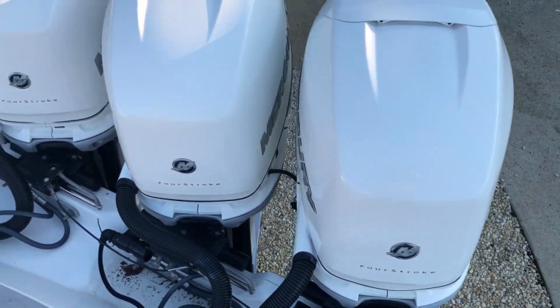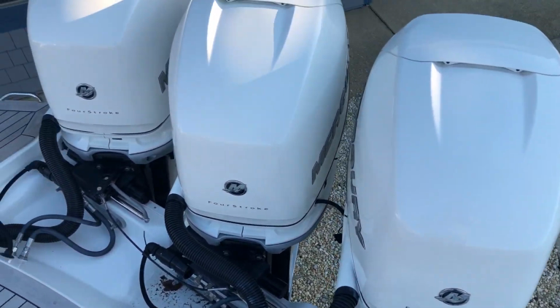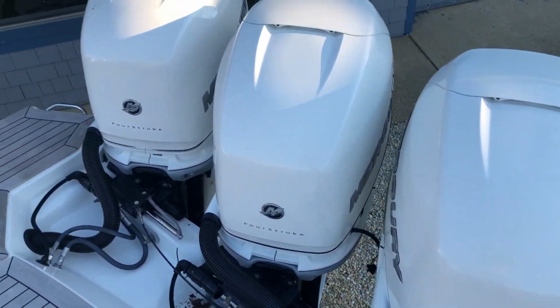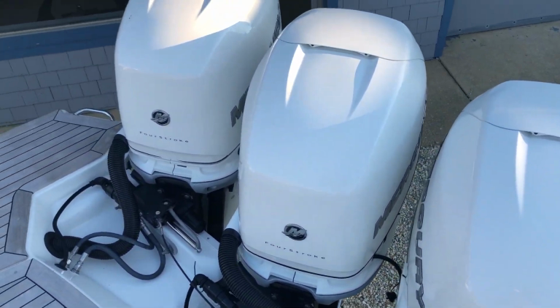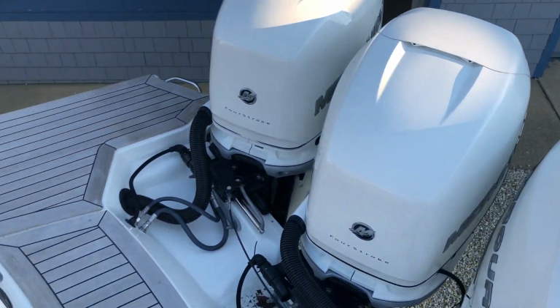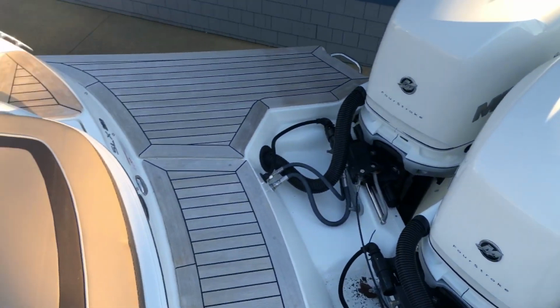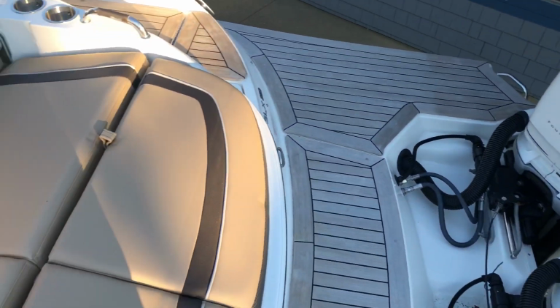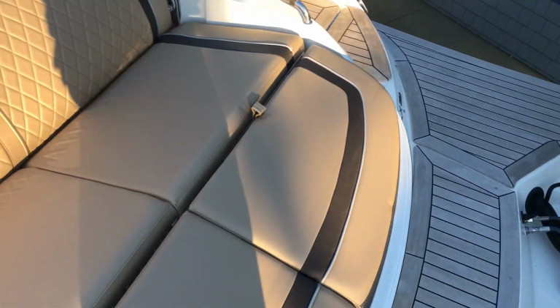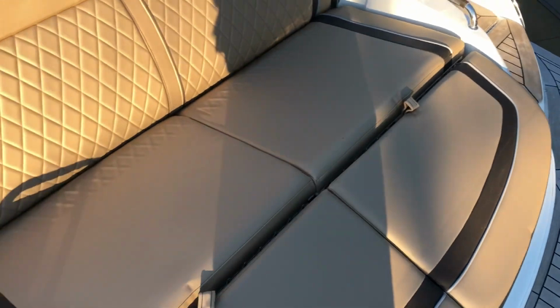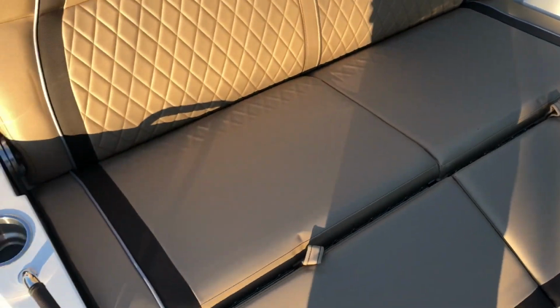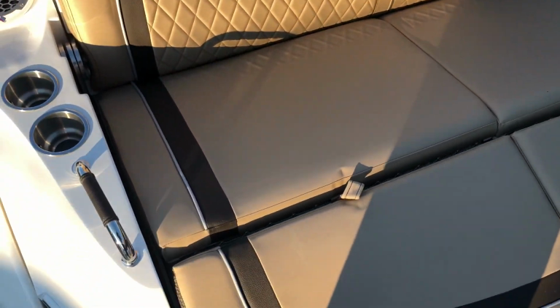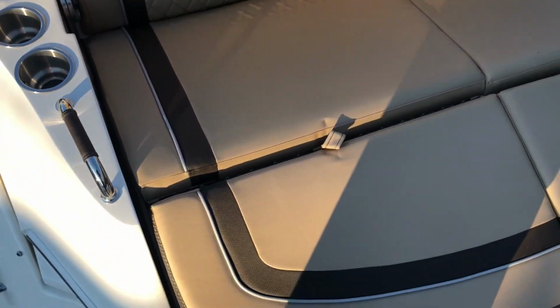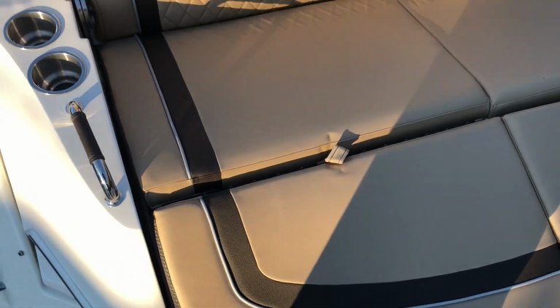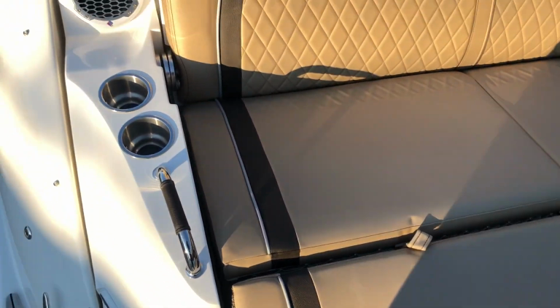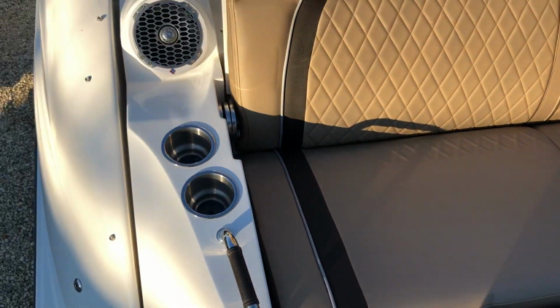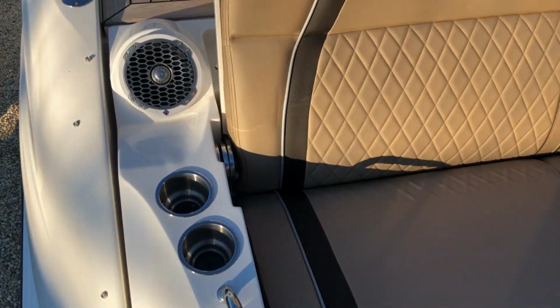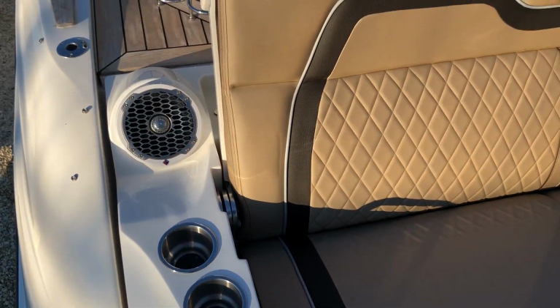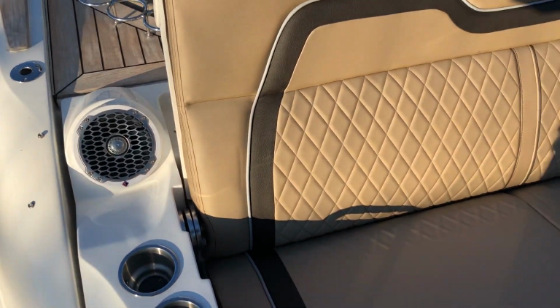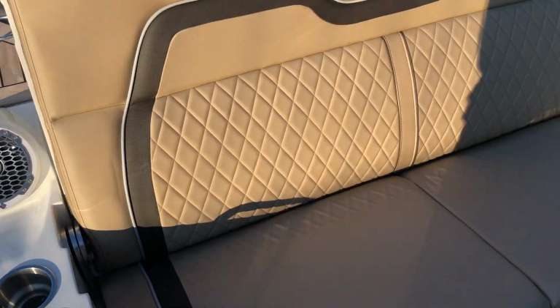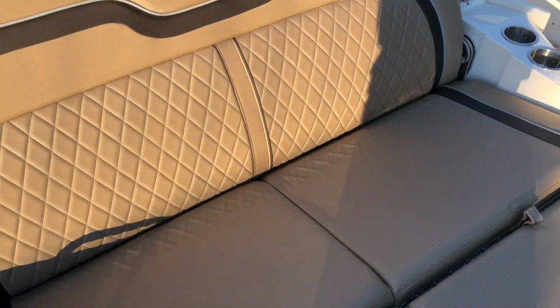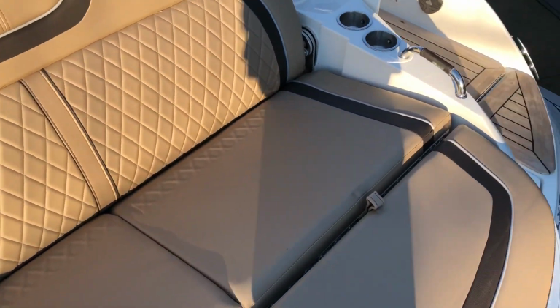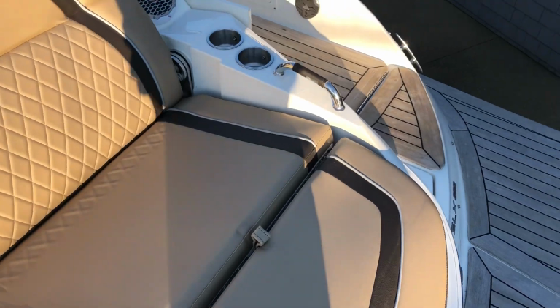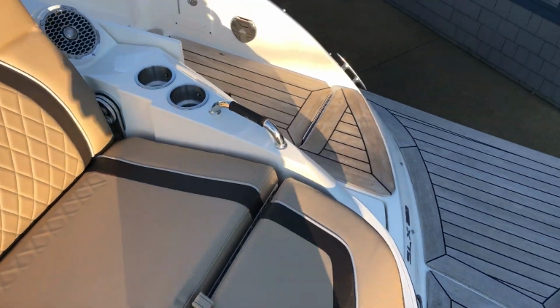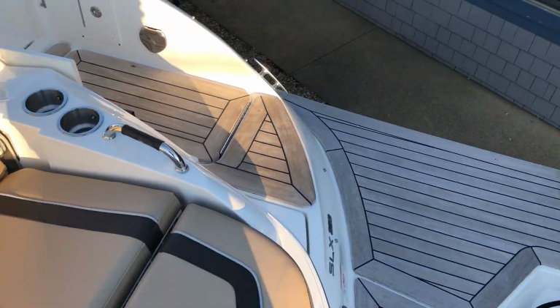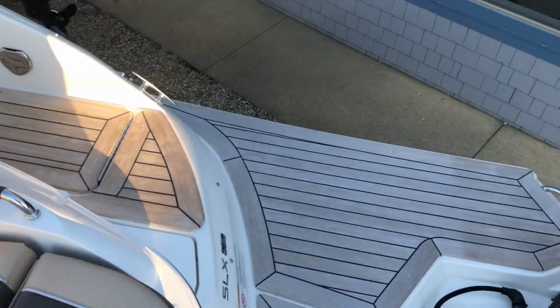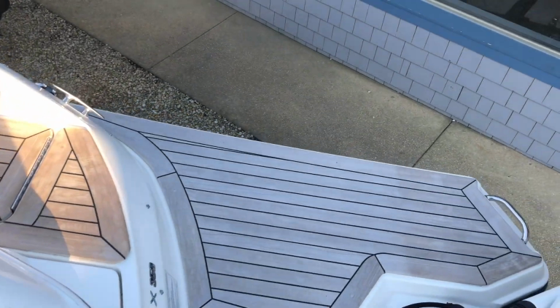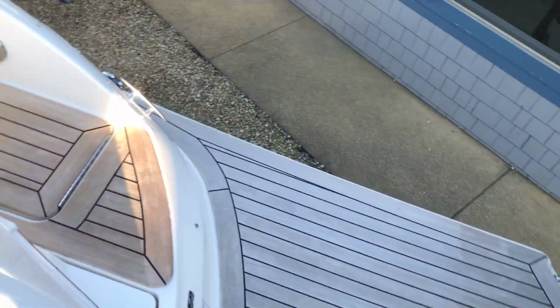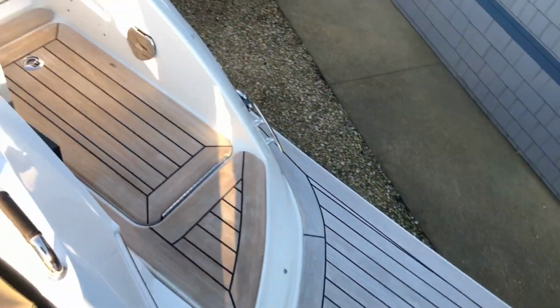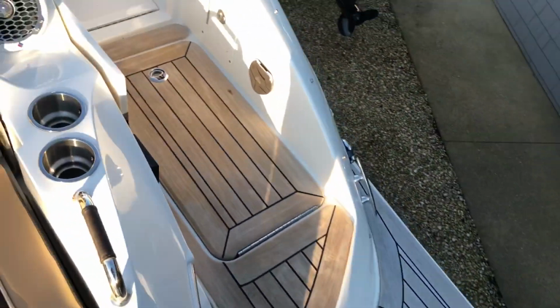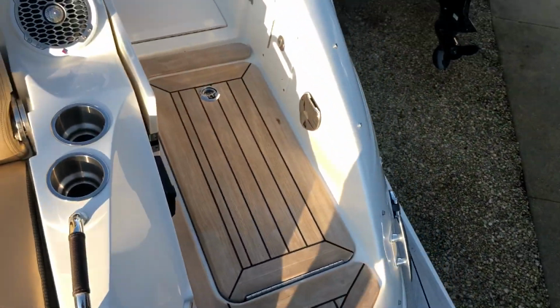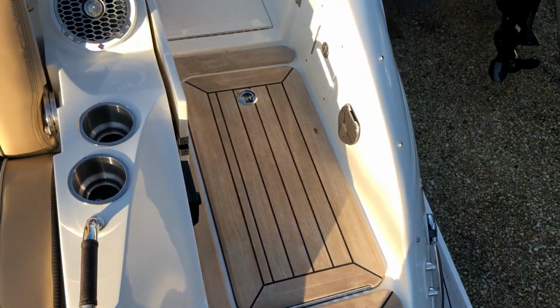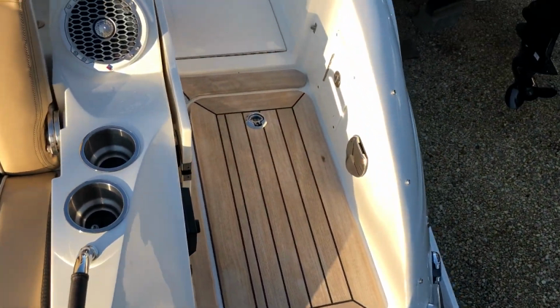The motor completely tilts out of the water when you're at rest. Nice aft lounger down here, cup holders, grab handle — a lot of entertaining and fun. Get that good day out on the water. Very fast as well.